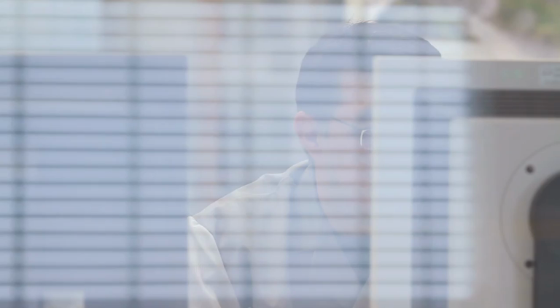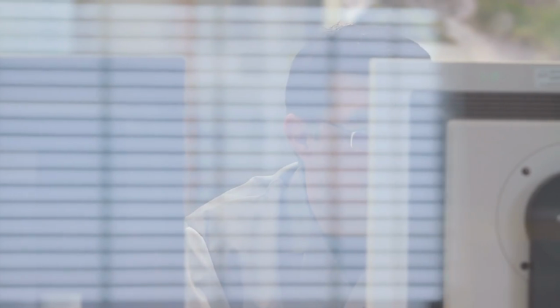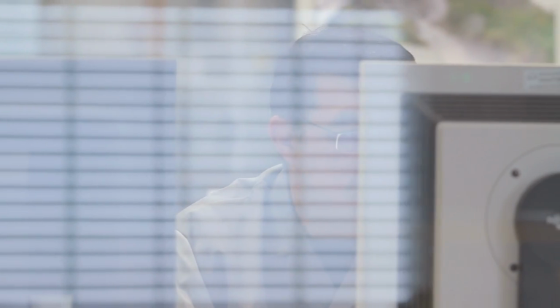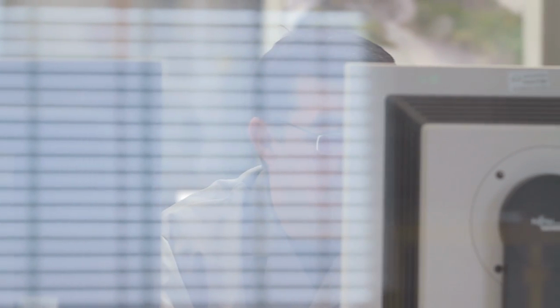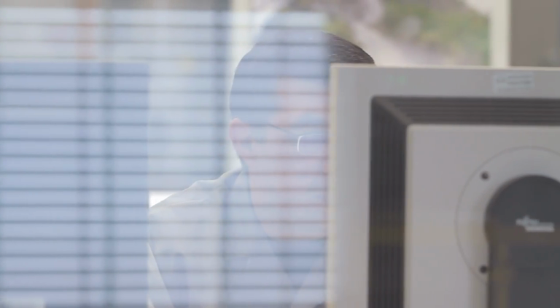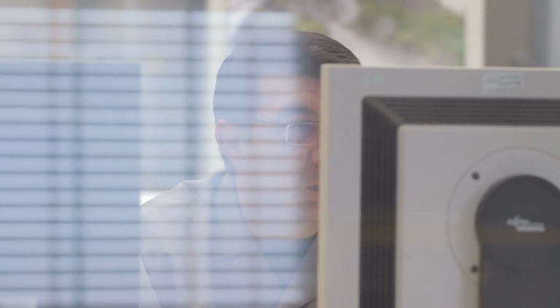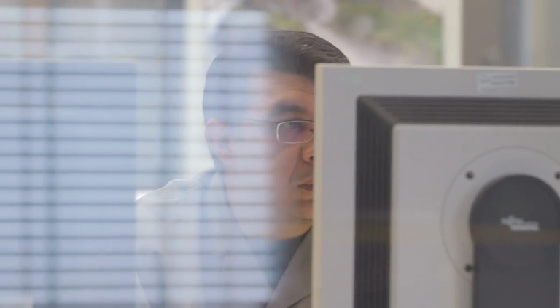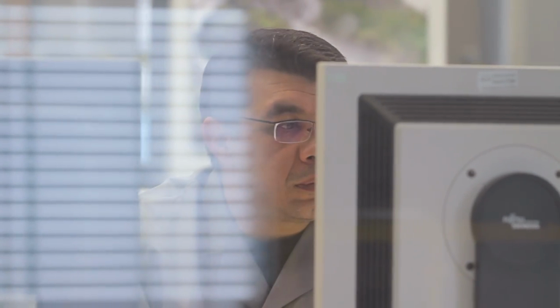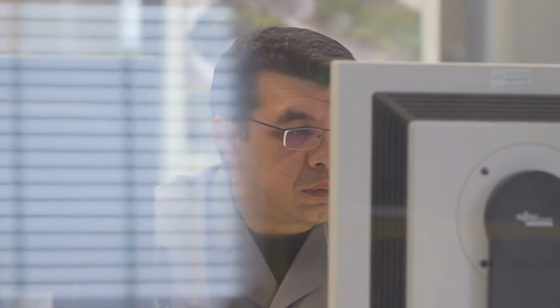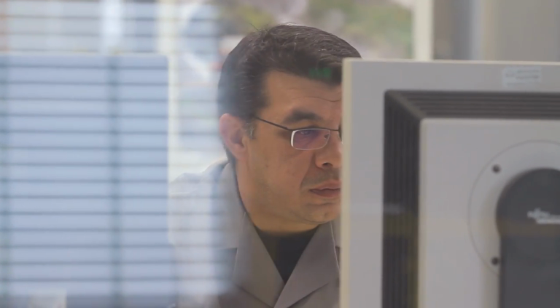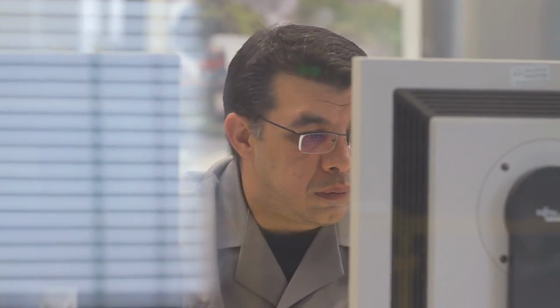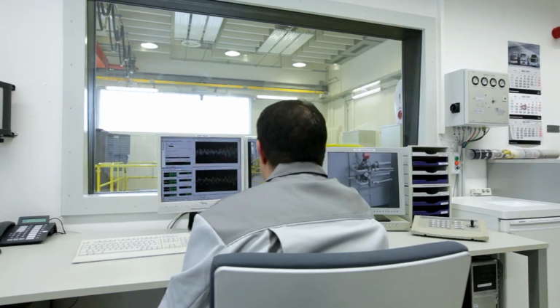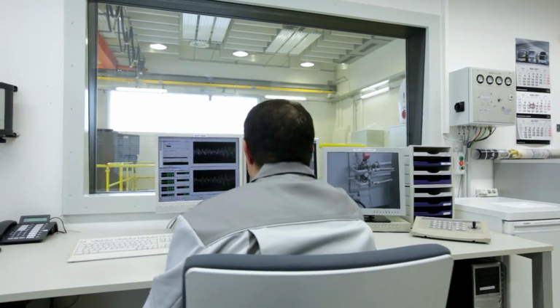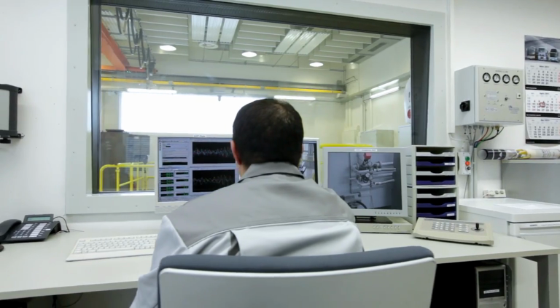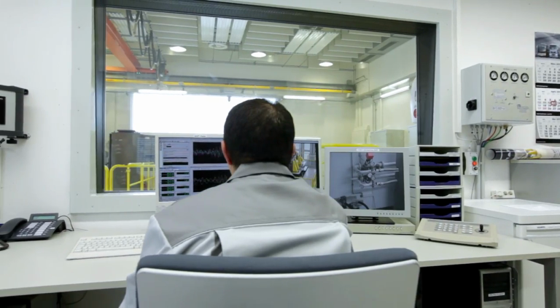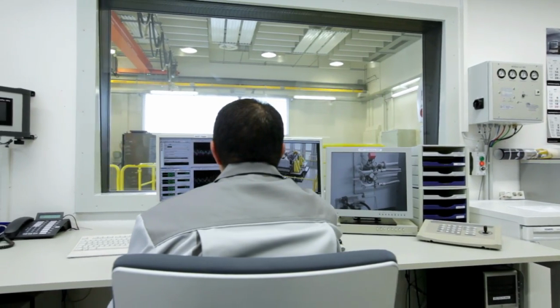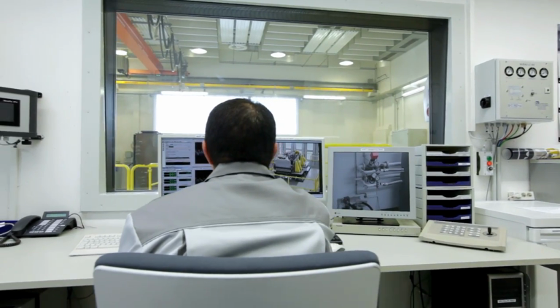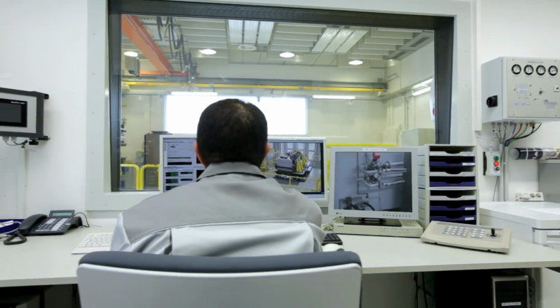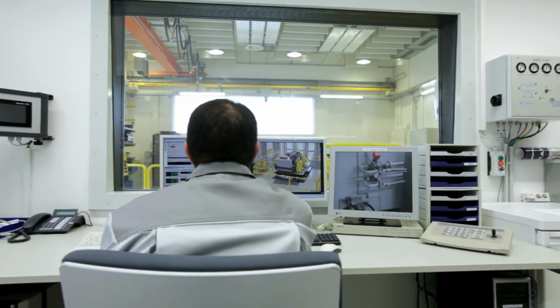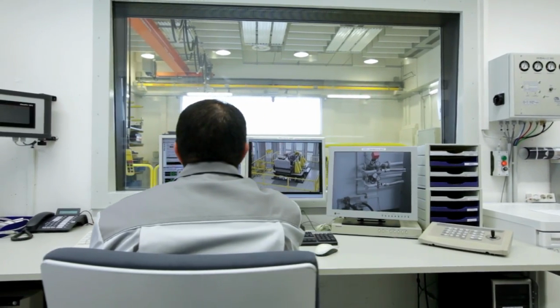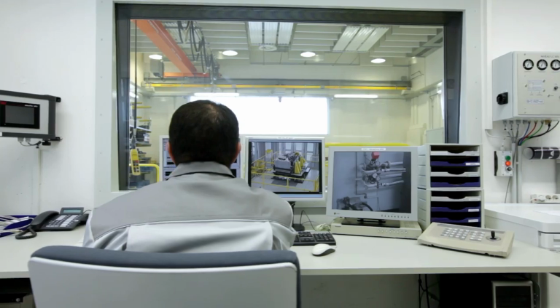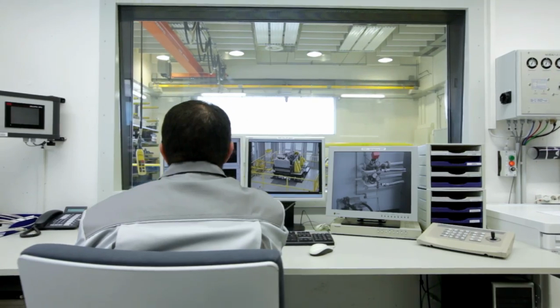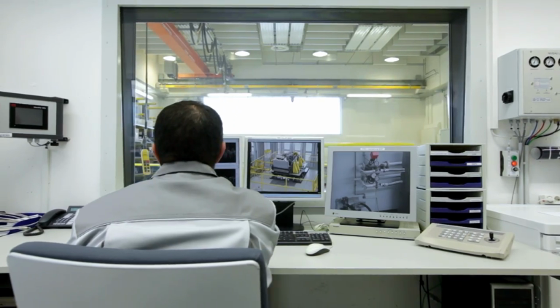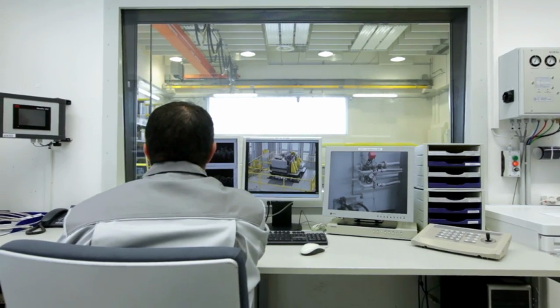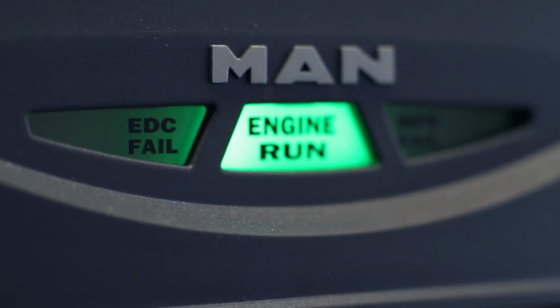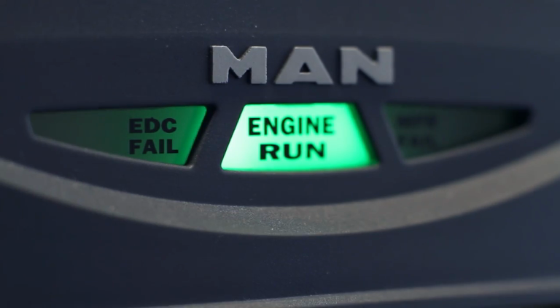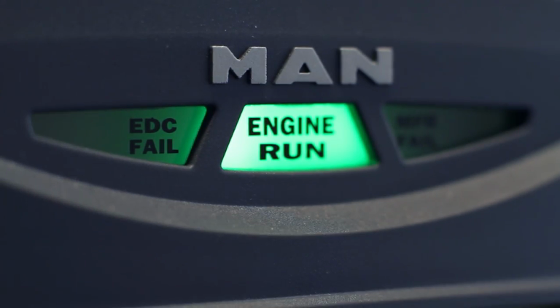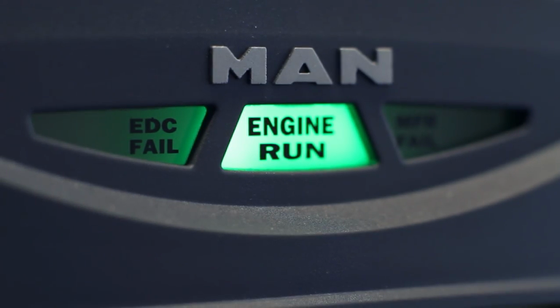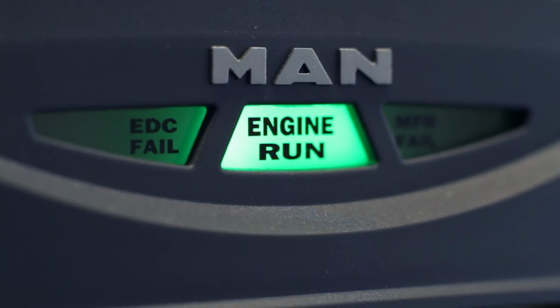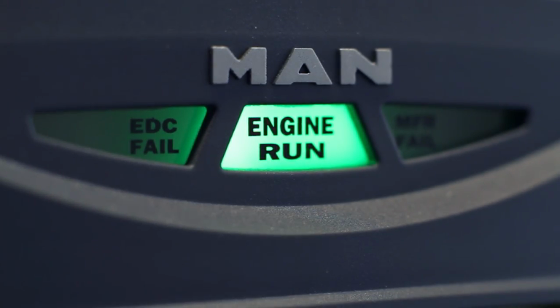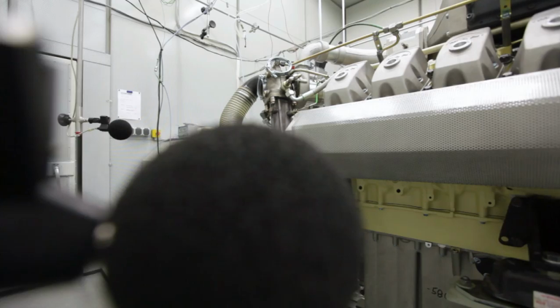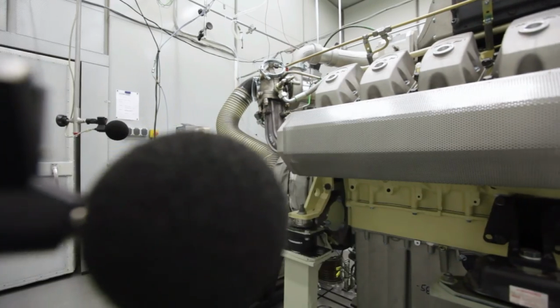High-tech engine test procedures enable drive tests to be carried out away from the road on our test bench for optimised engine design.